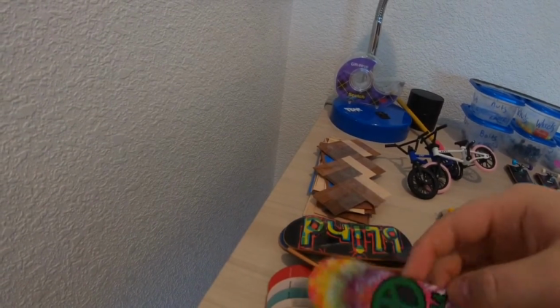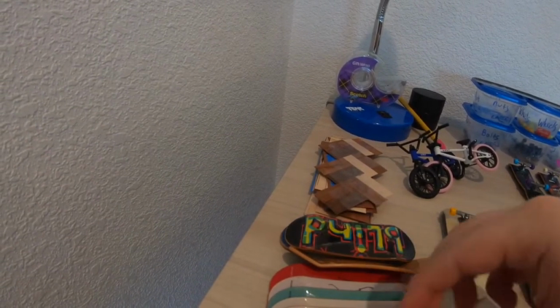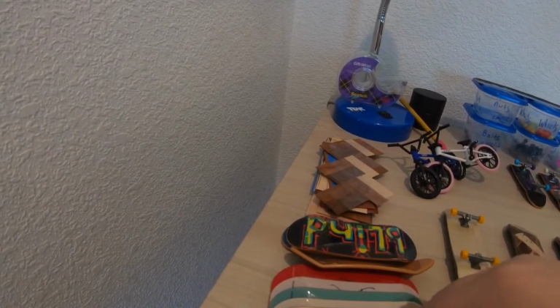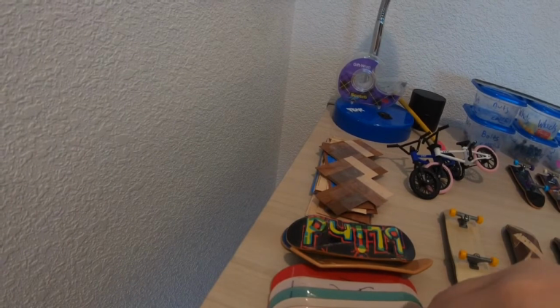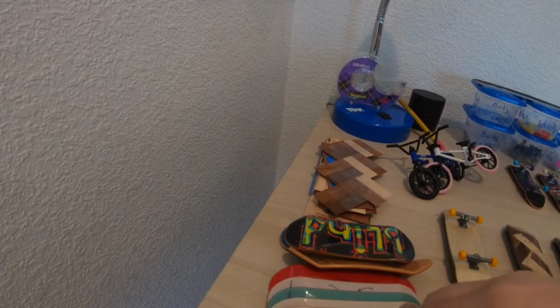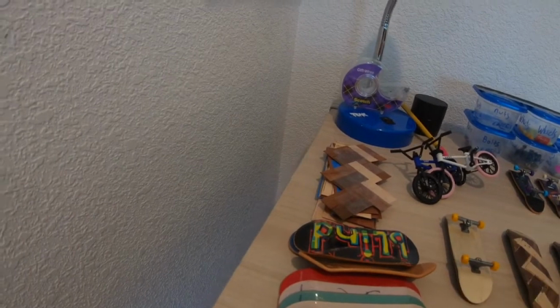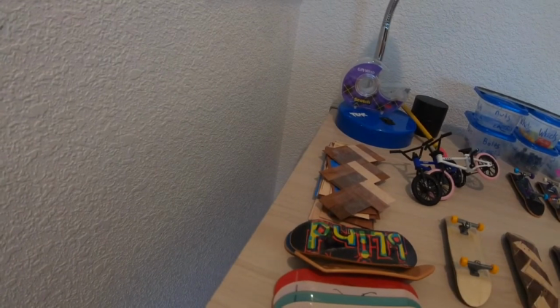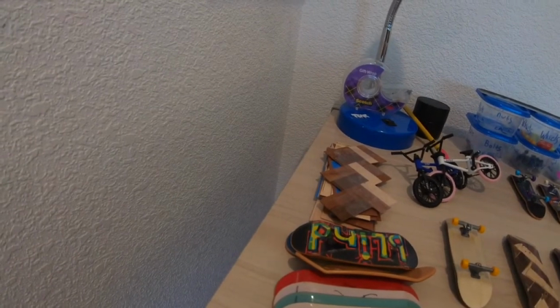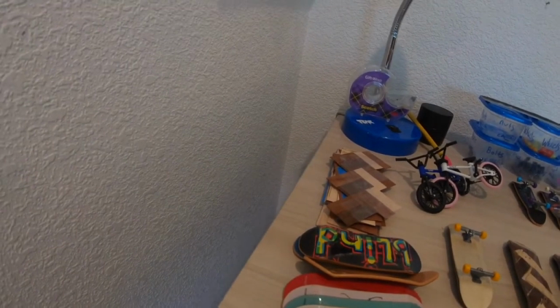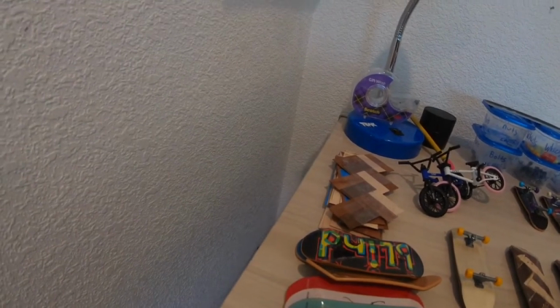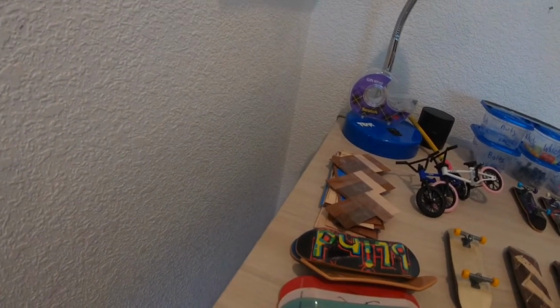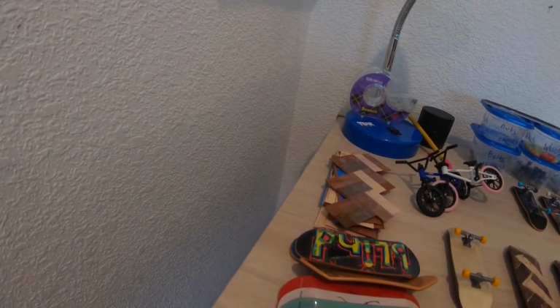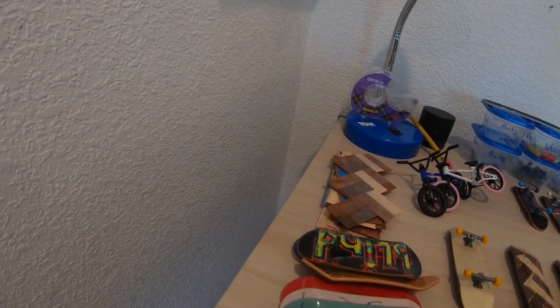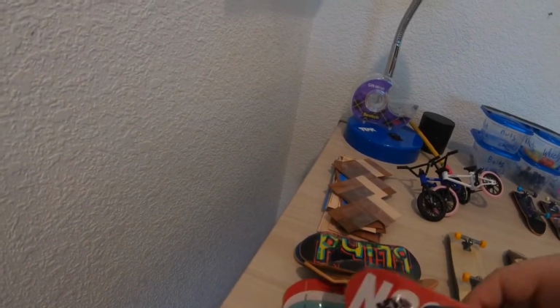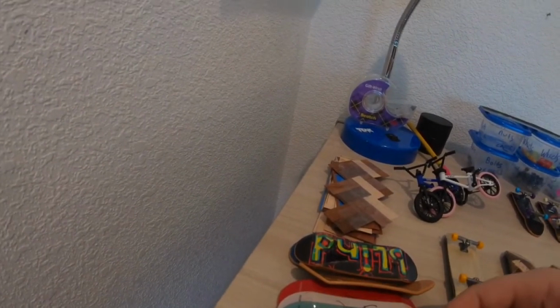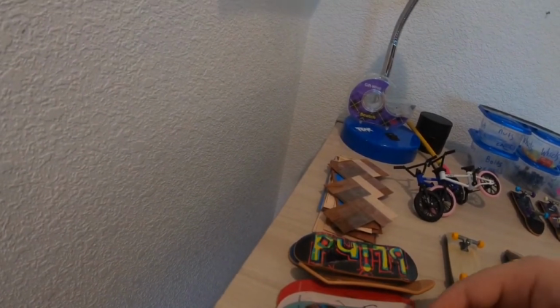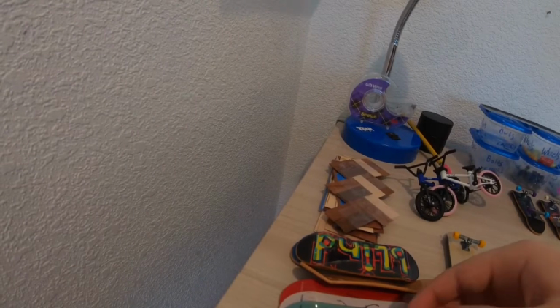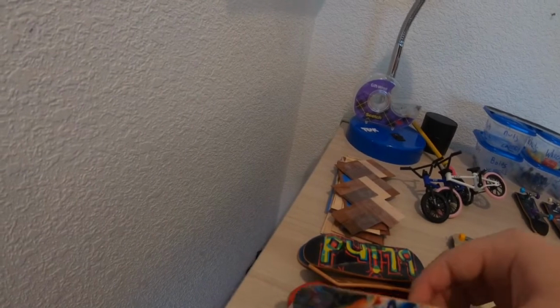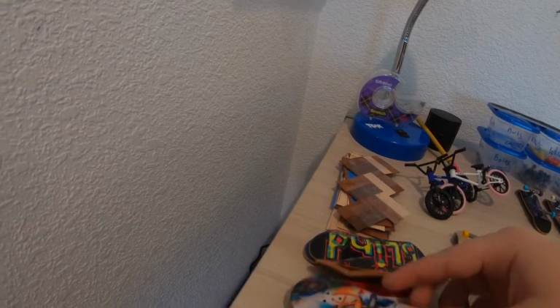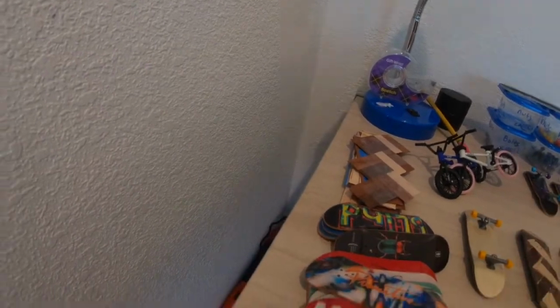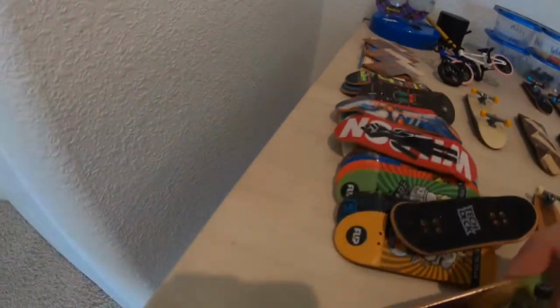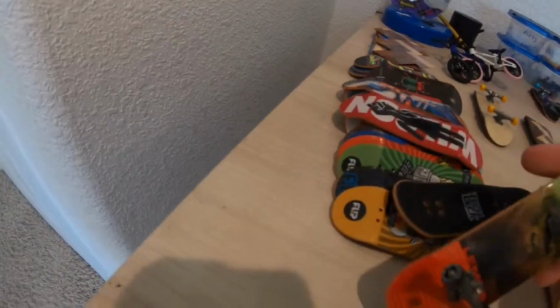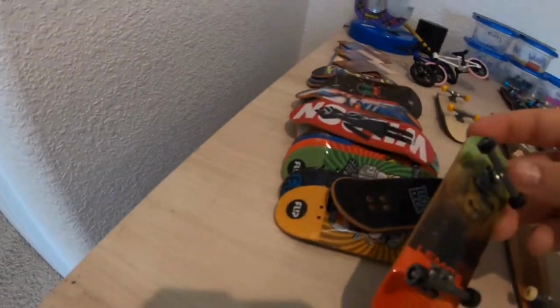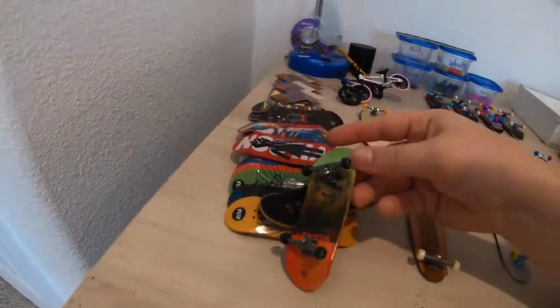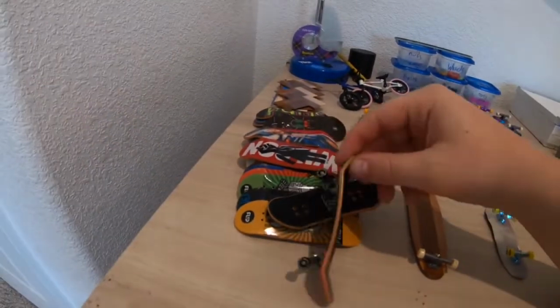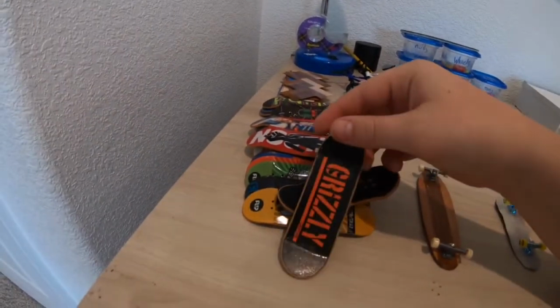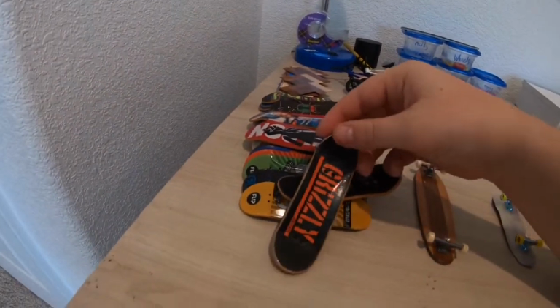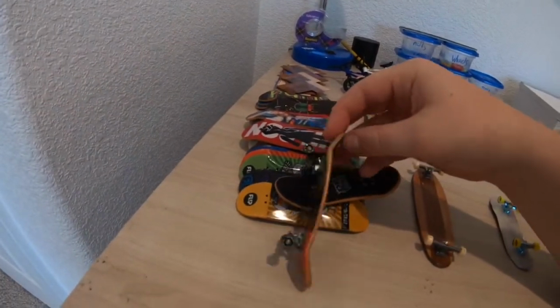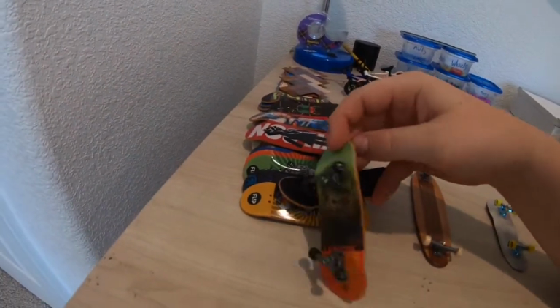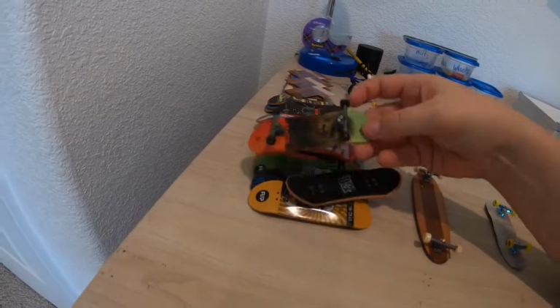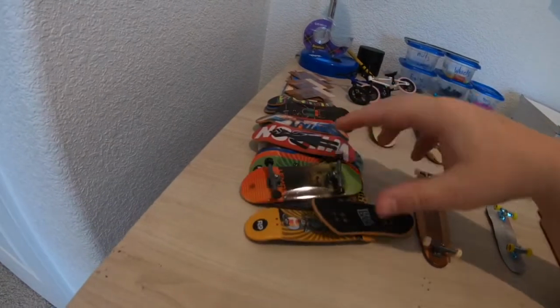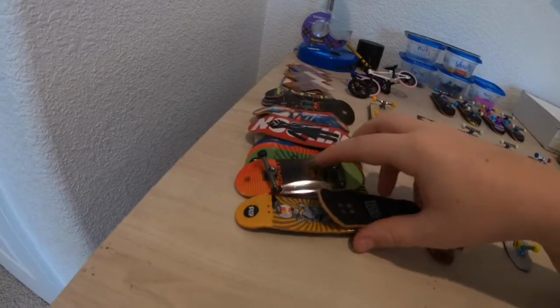Past those we have 29 millimeter ones, and then more 32 millimeter ones right here. This one I also took to school a lot - it's one of those where you put your own grip on it that comes with the tech deck.